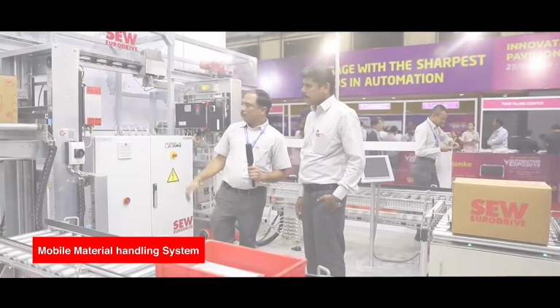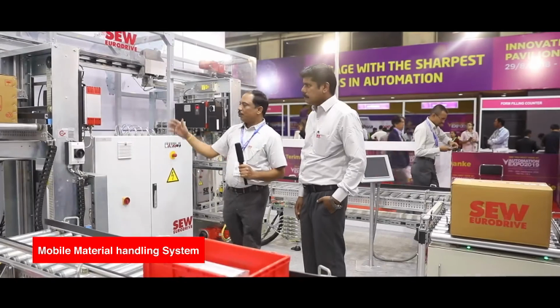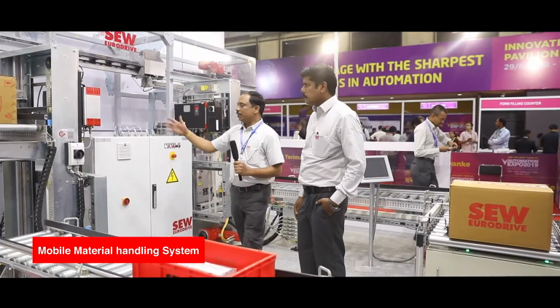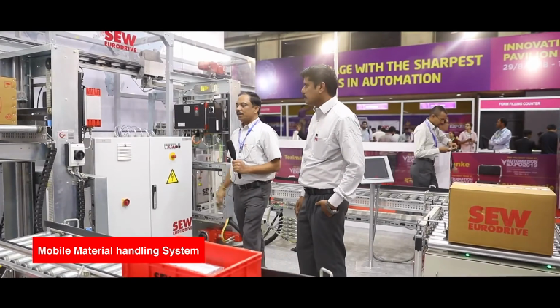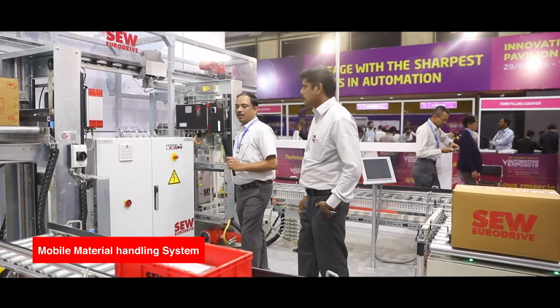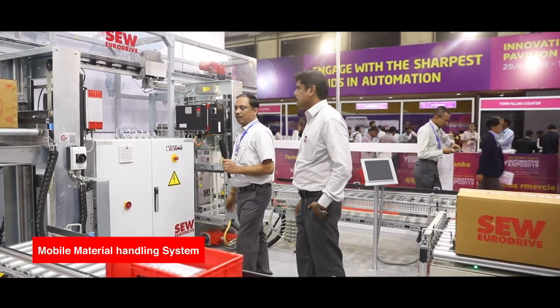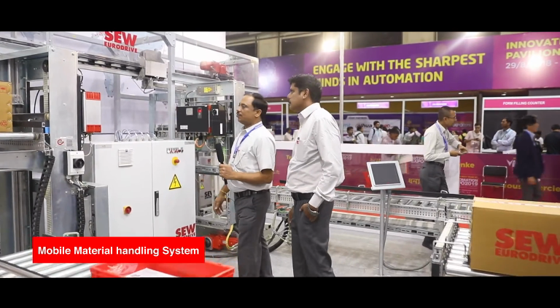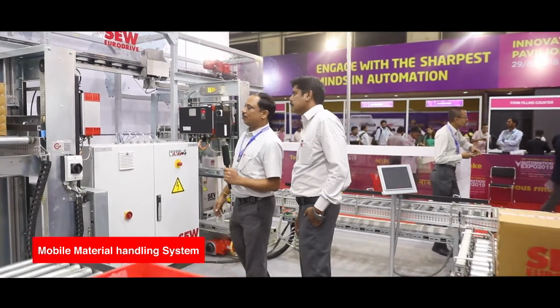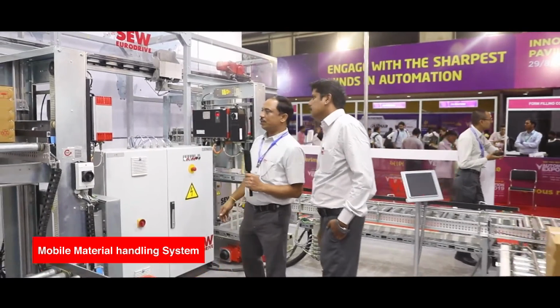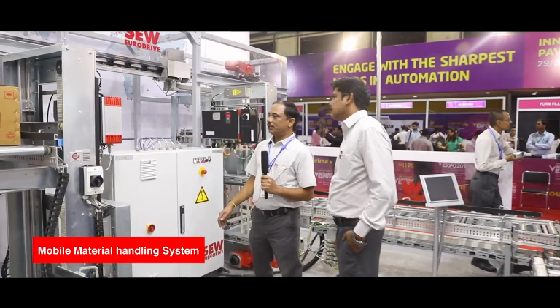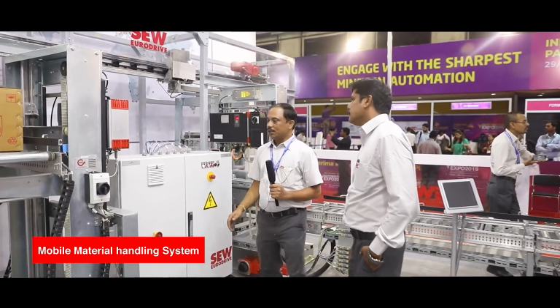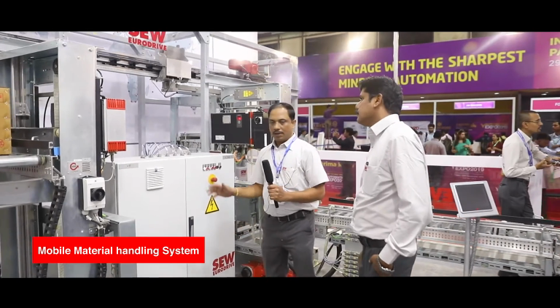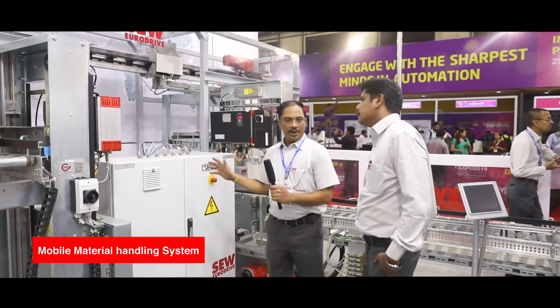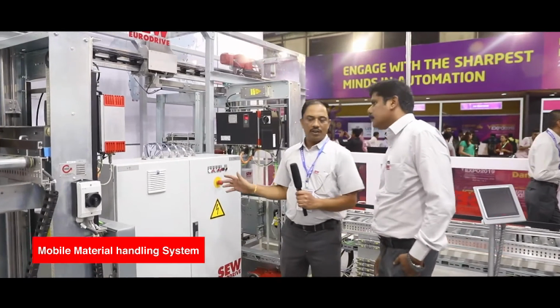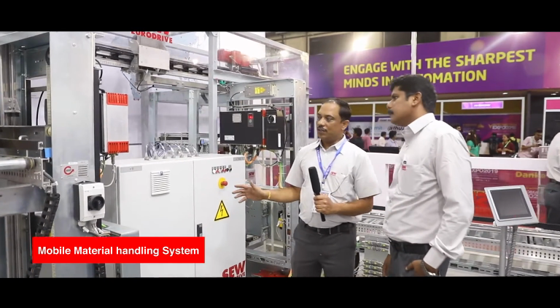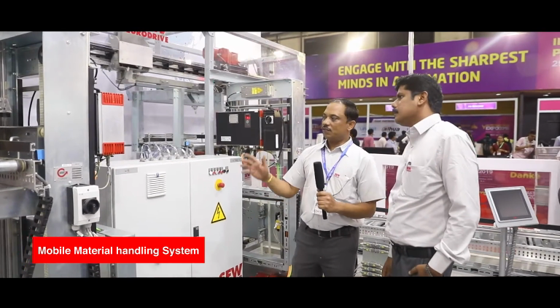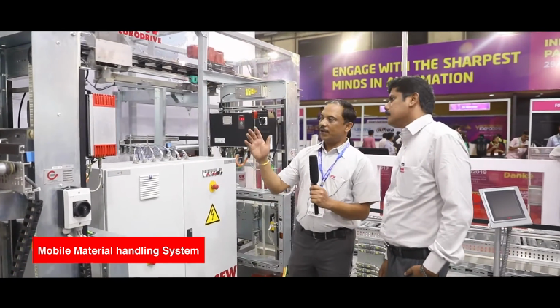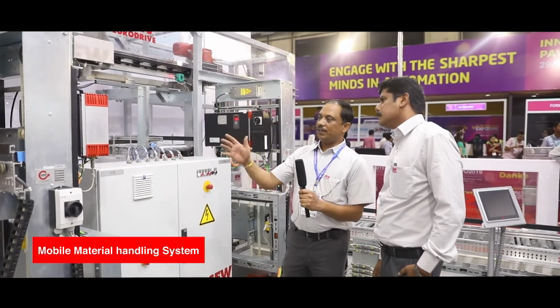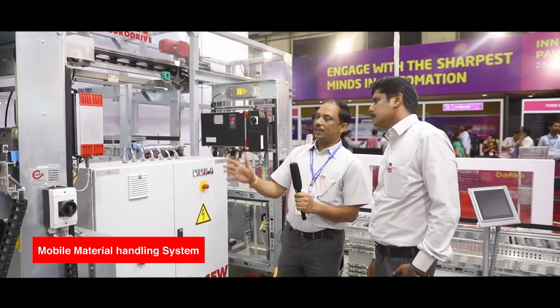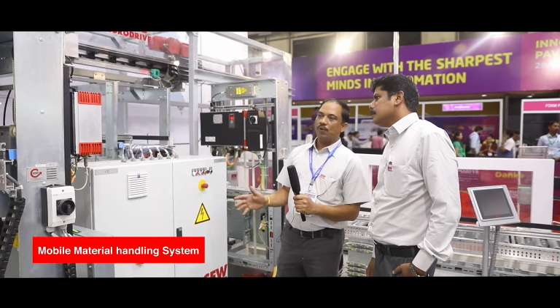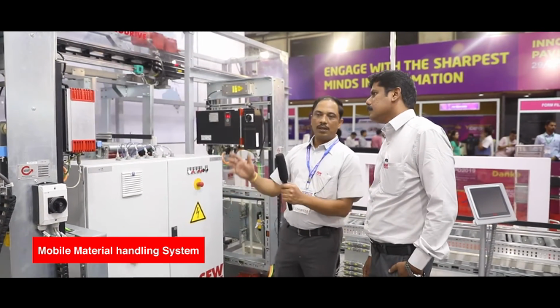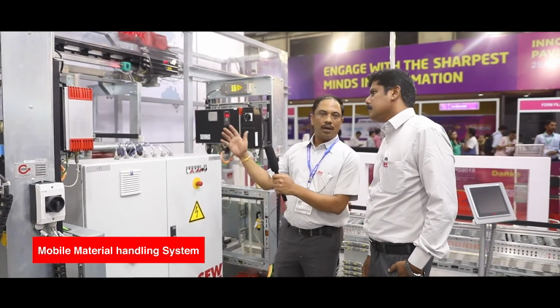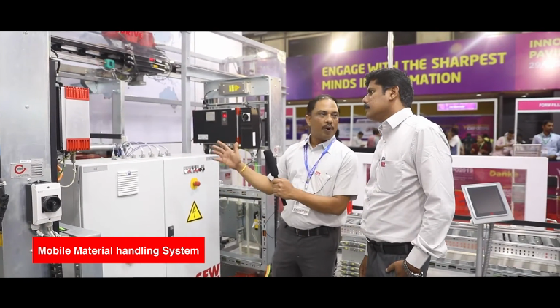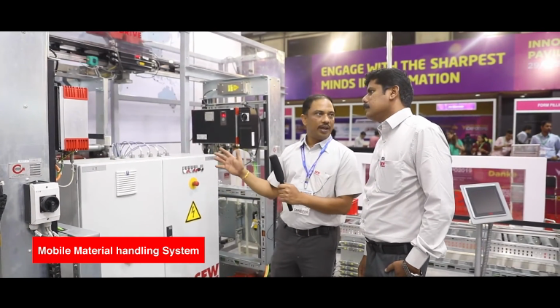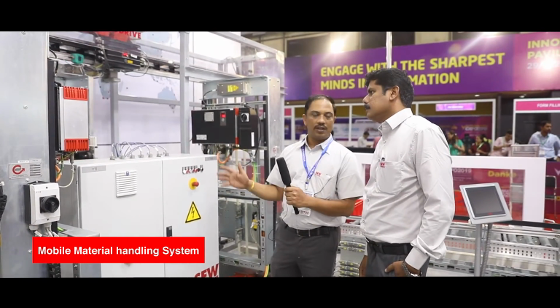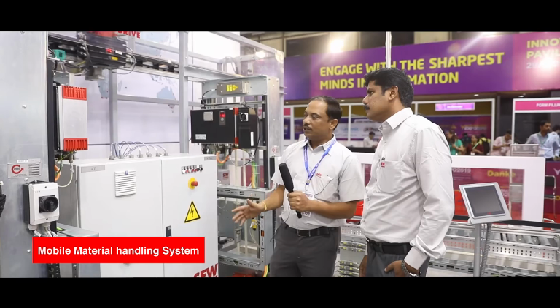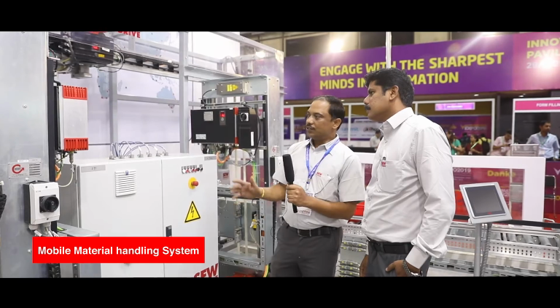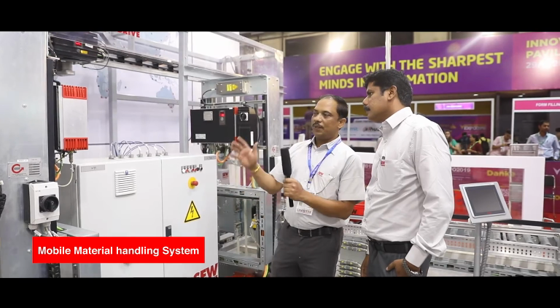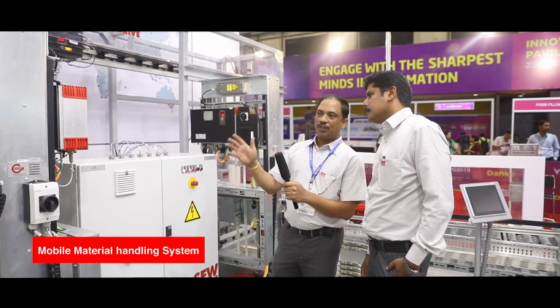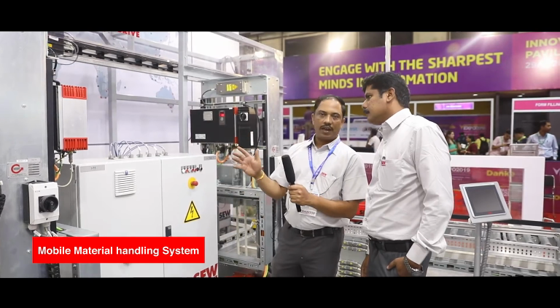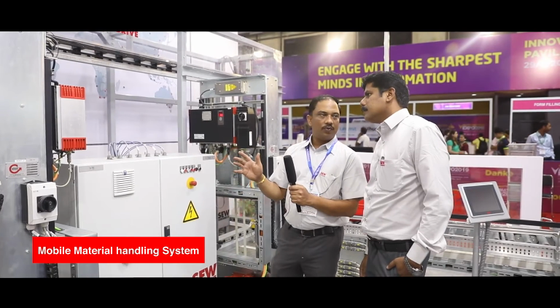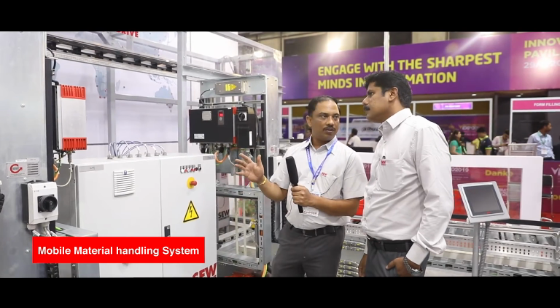MoviePro — generally the inverters are used in the cabinets. This is specifically designed to work in the open areas. This is an IP65 class inverter.